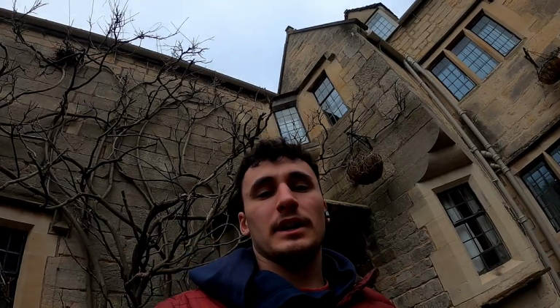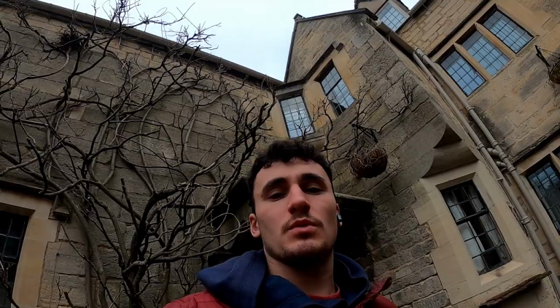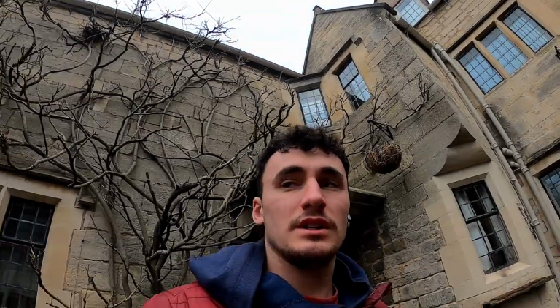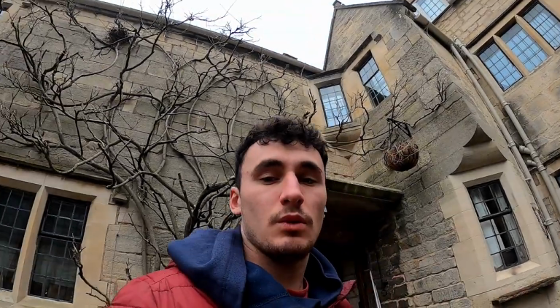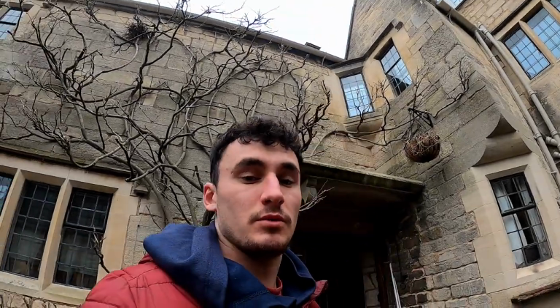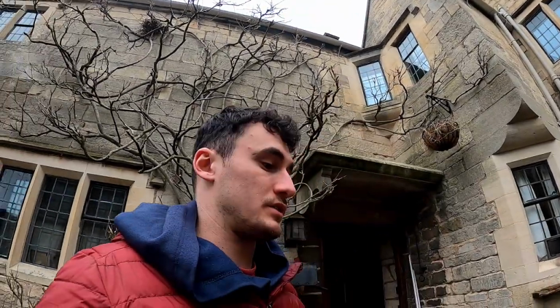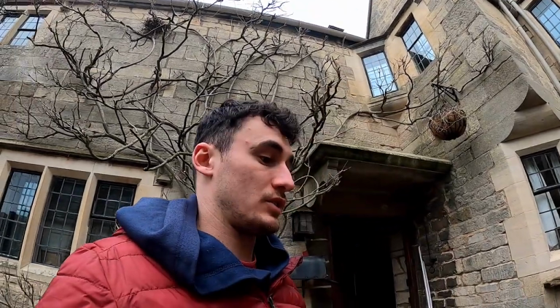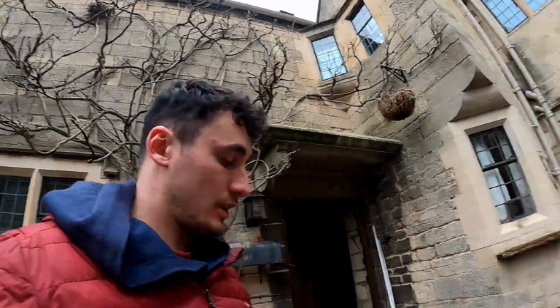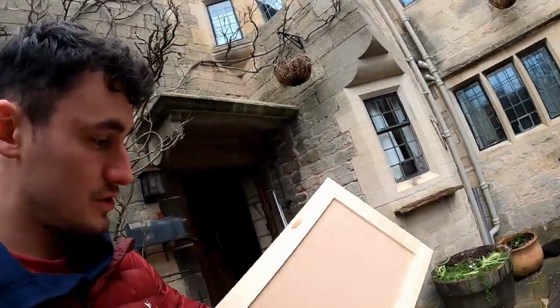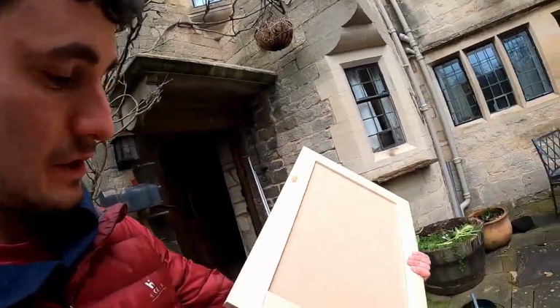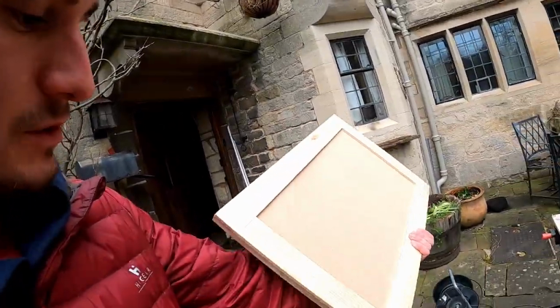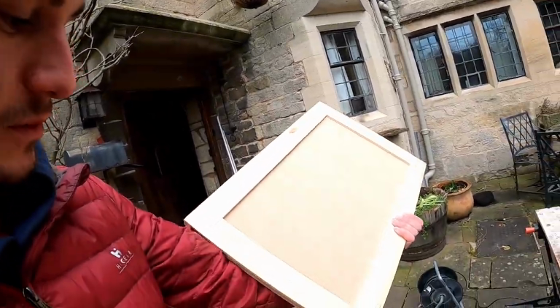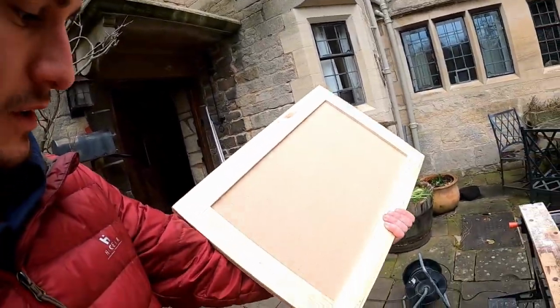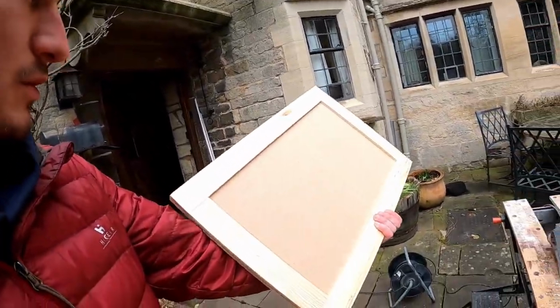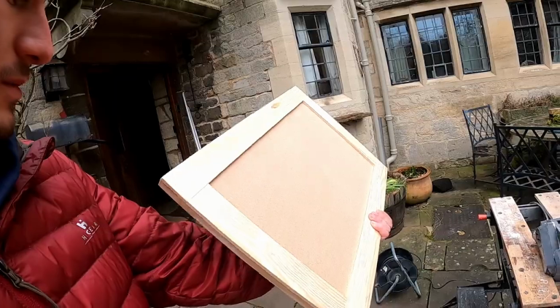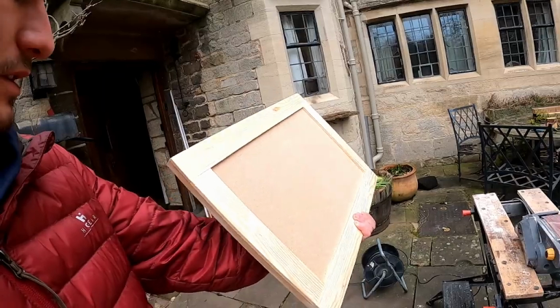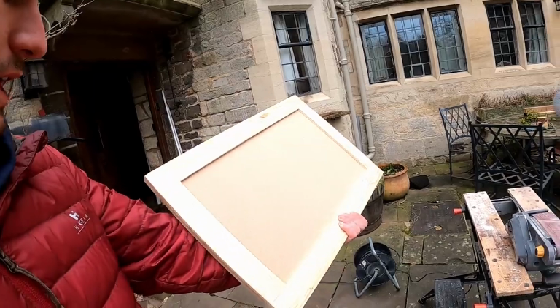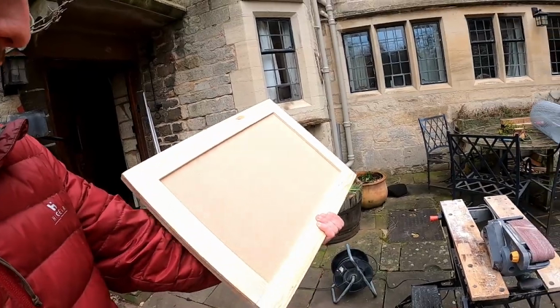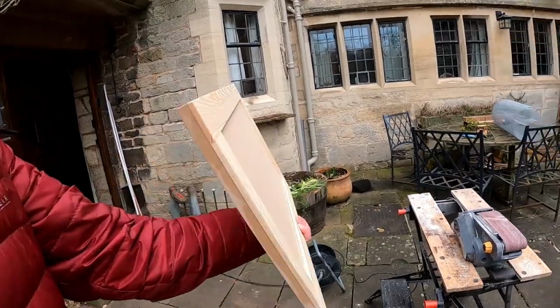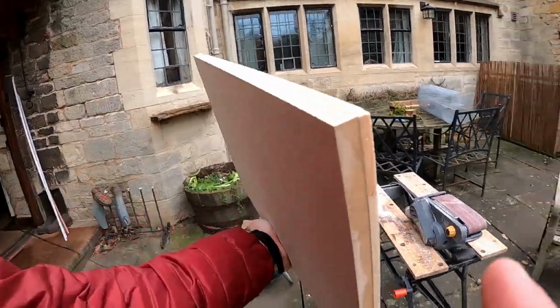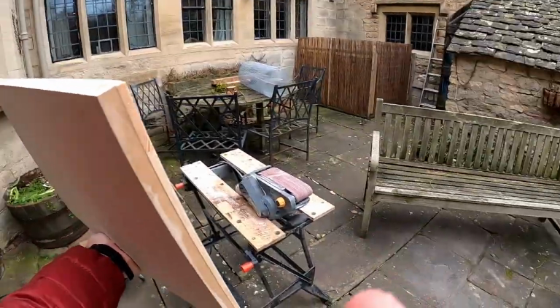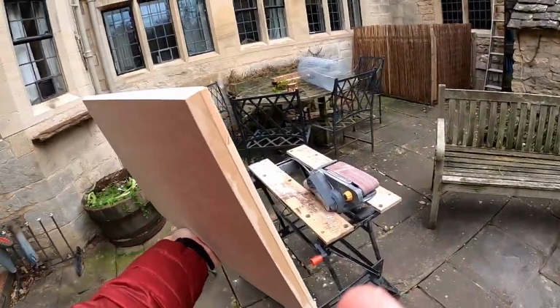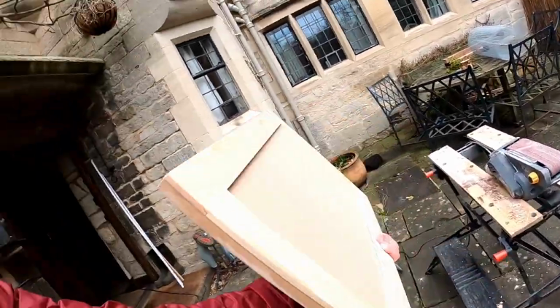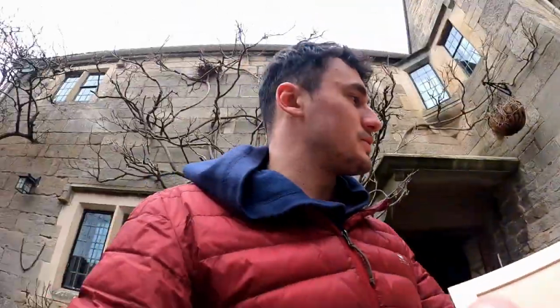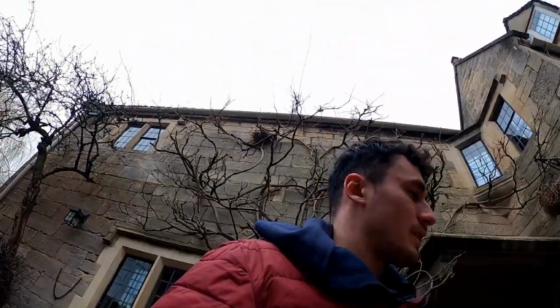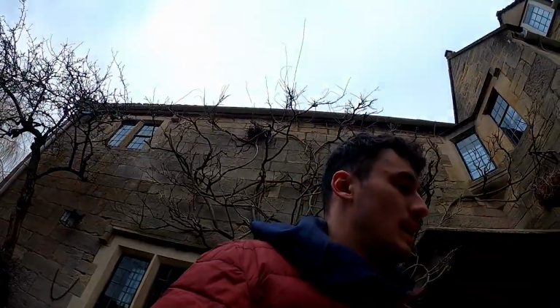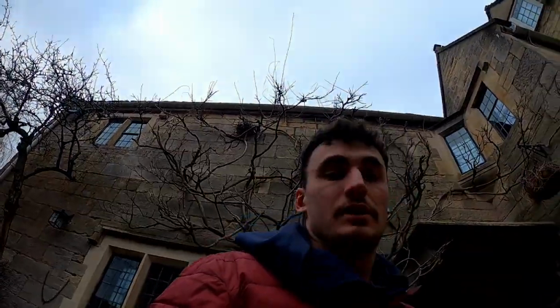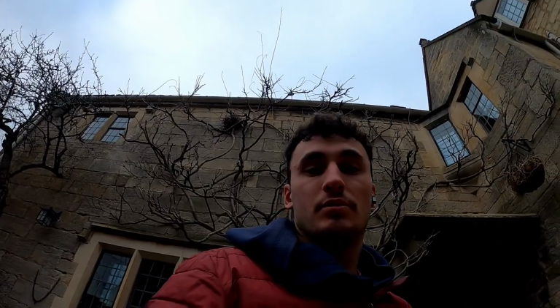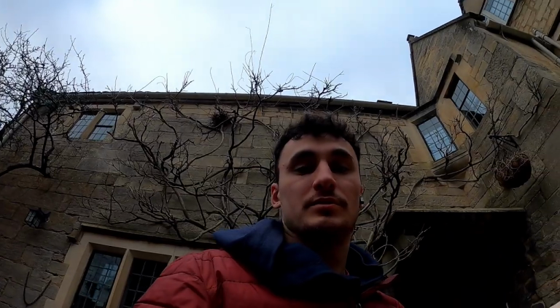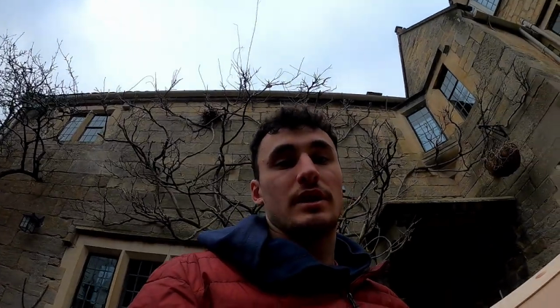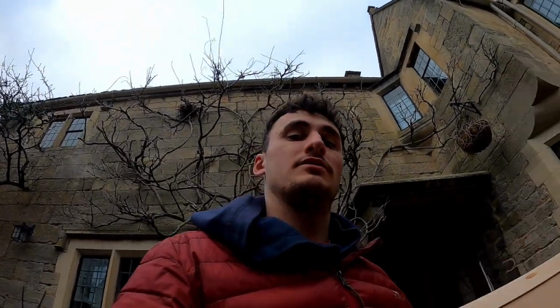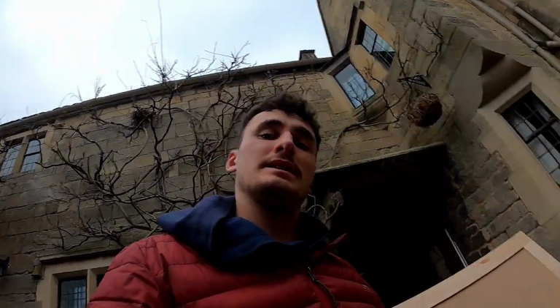So whilst the worktop is drying I've got the cupboards which I made quite a few episodes ago now. I'm just touching up the edges on them because there's a bit of glue sticking out, and then I'm going to prime them so that they're ready for painting.